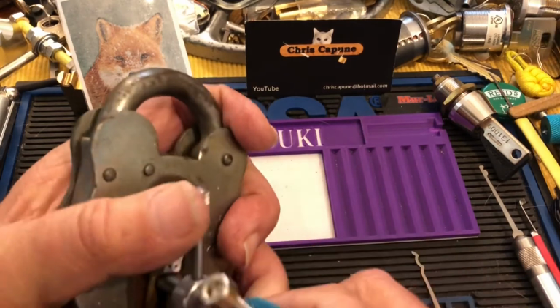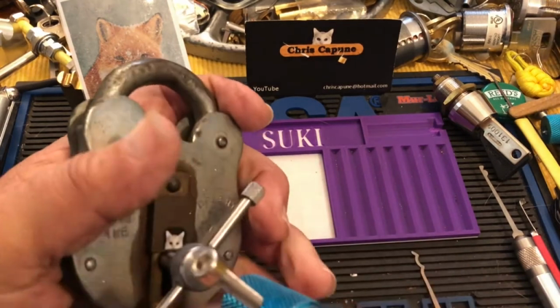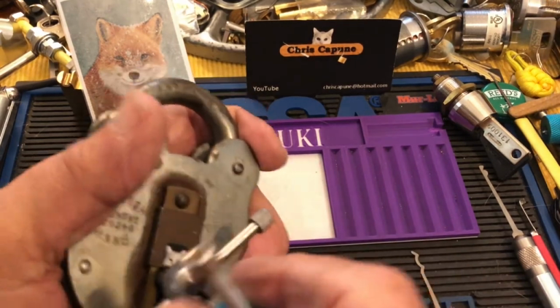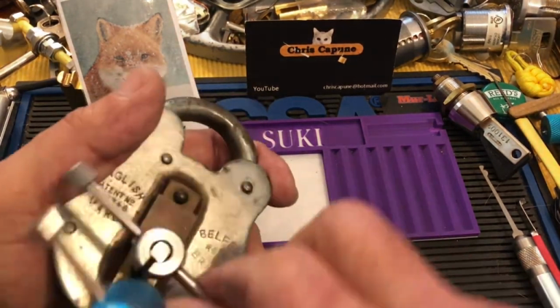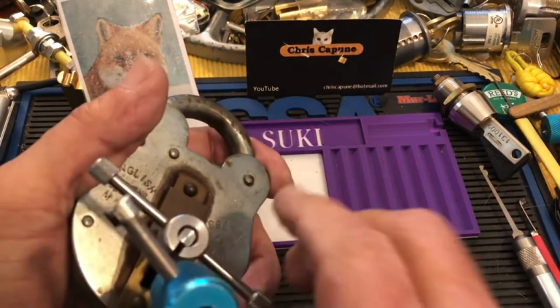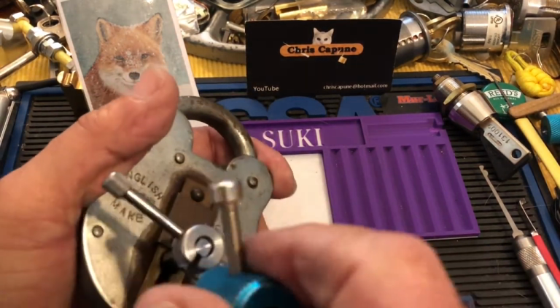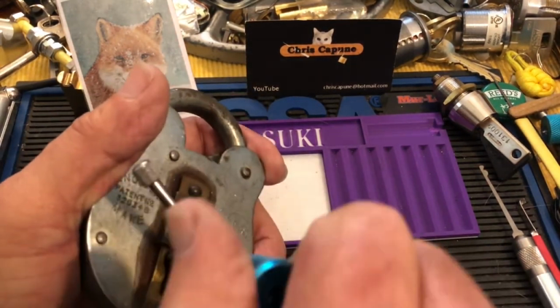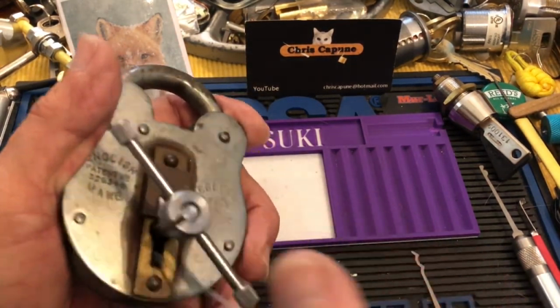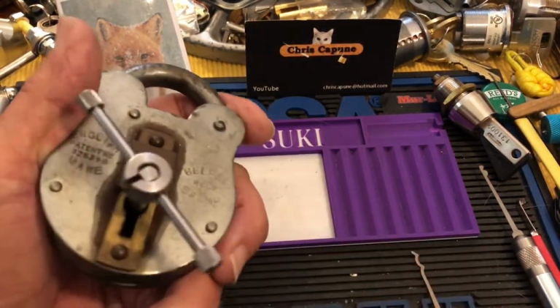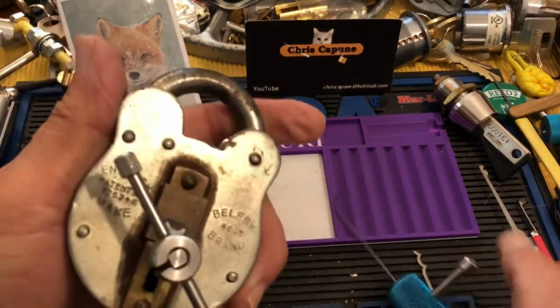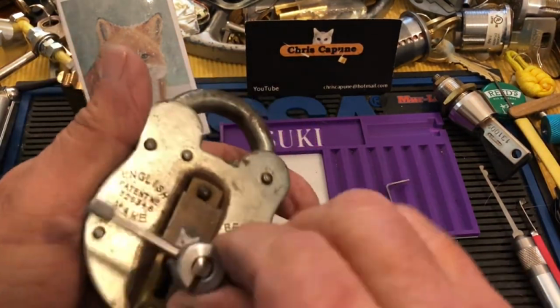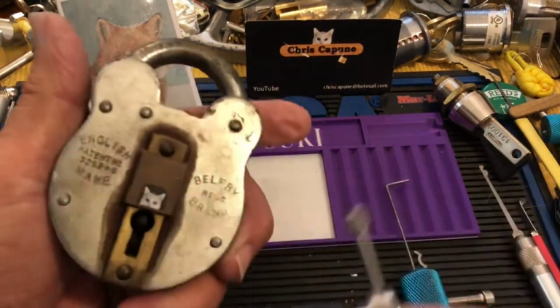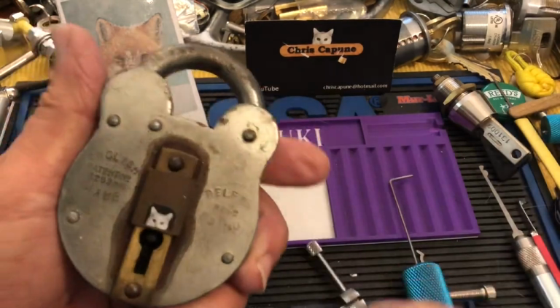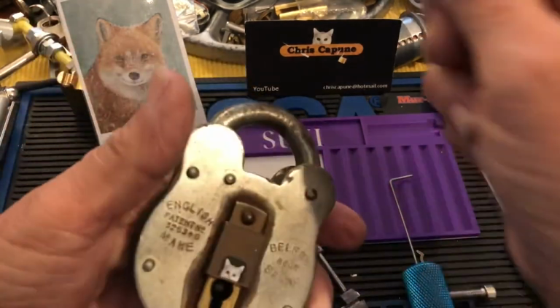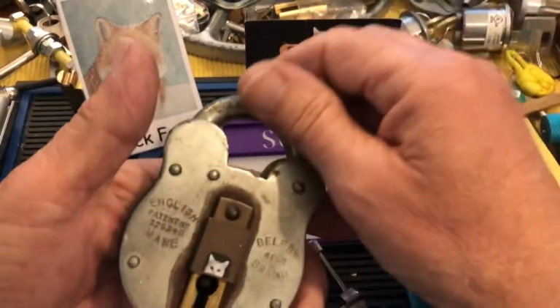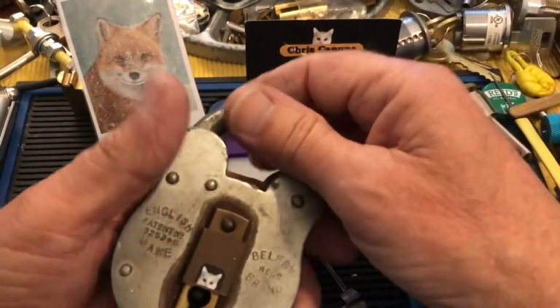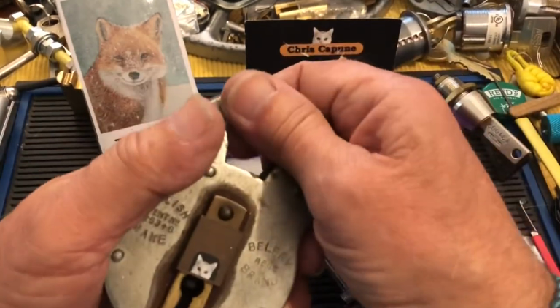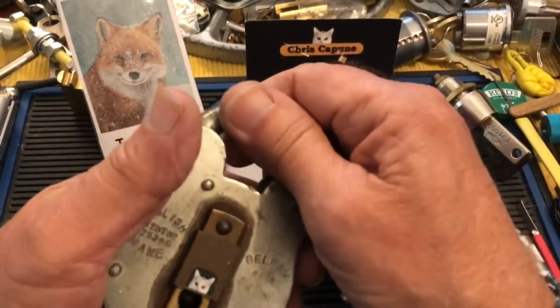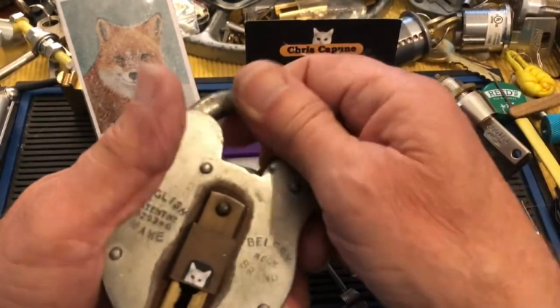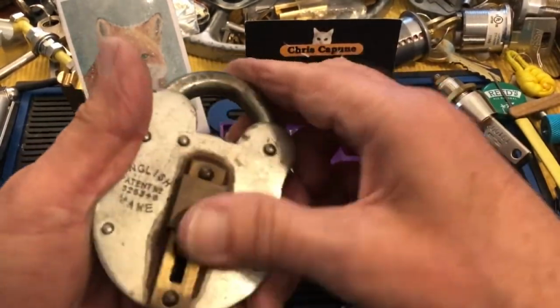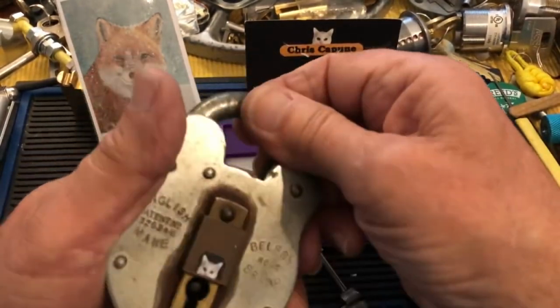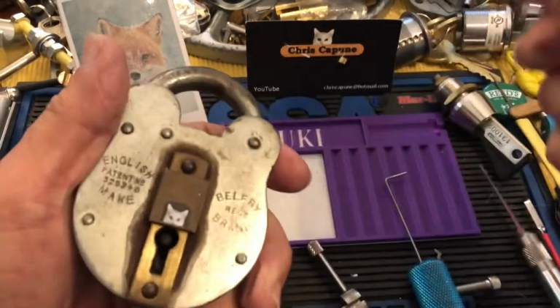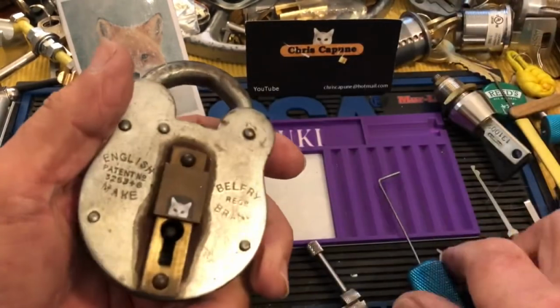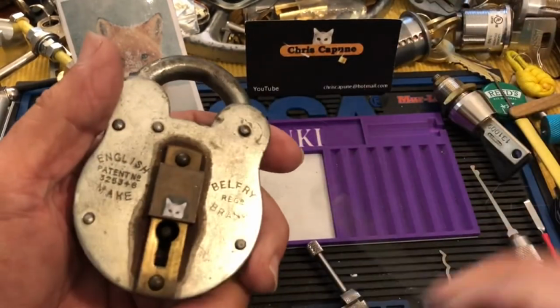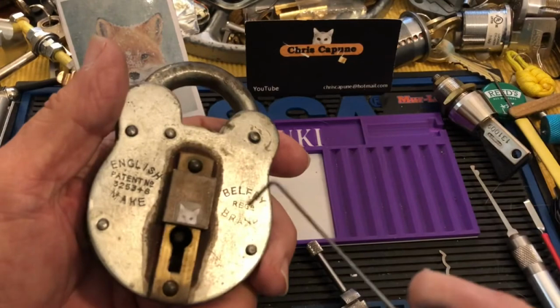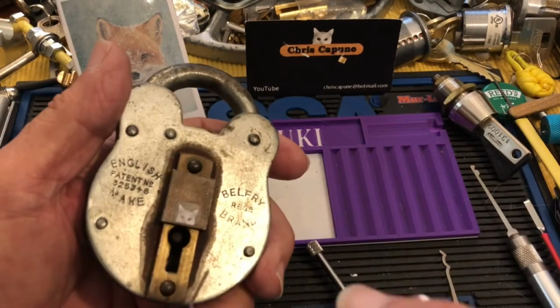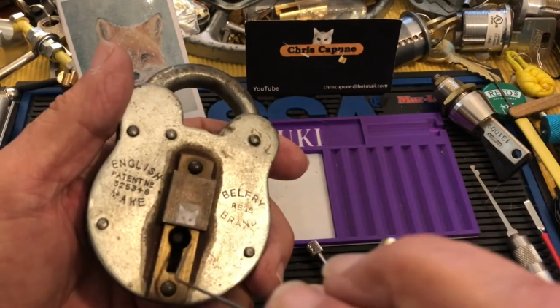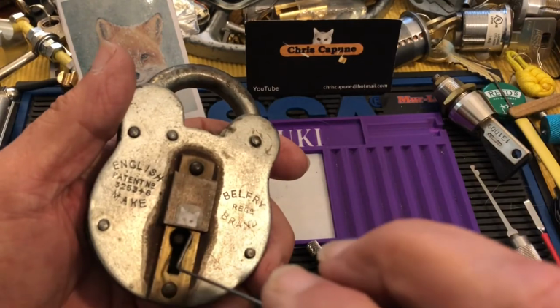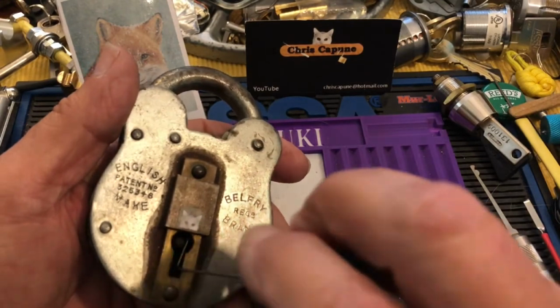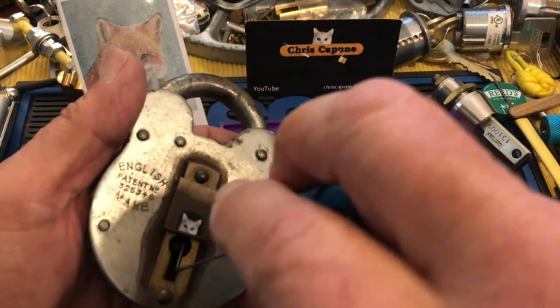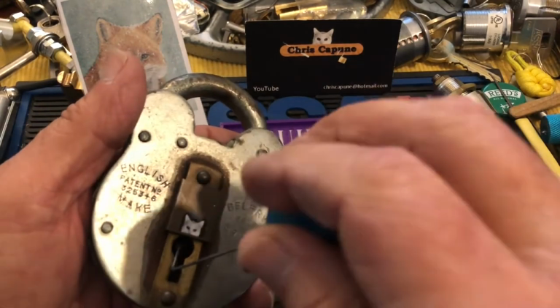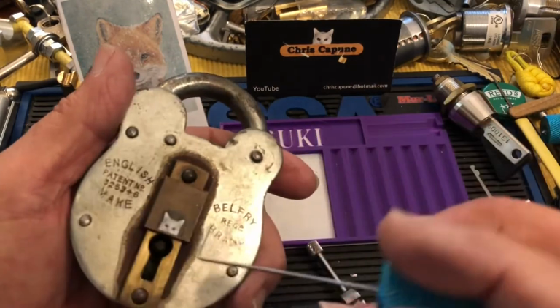And there we go. So we have picked it, but we have not fully thrown the bolt.